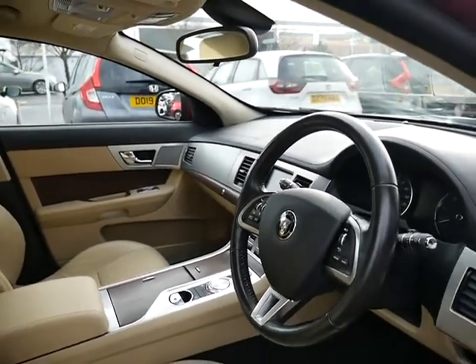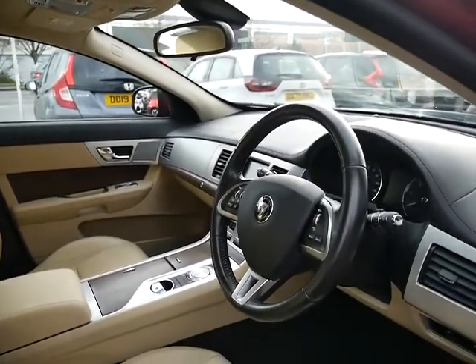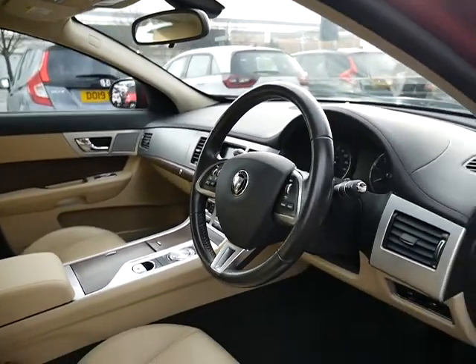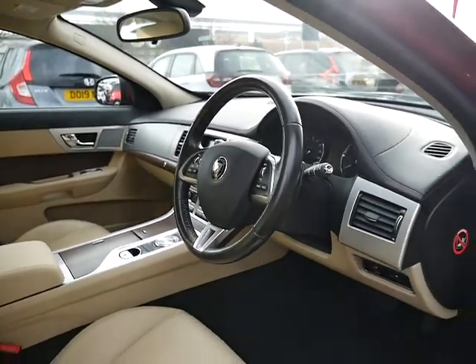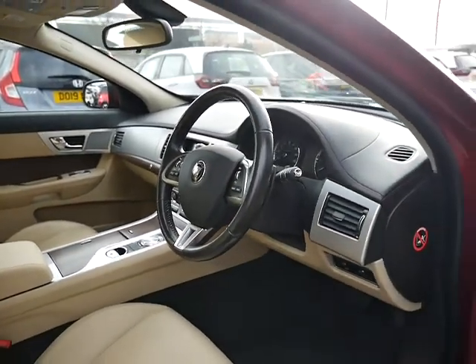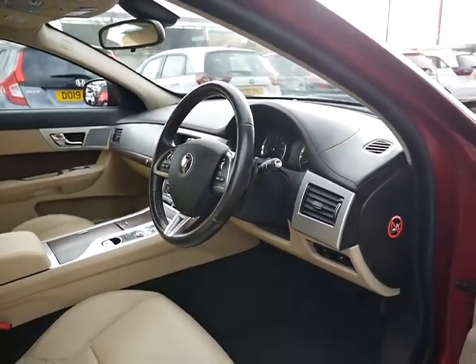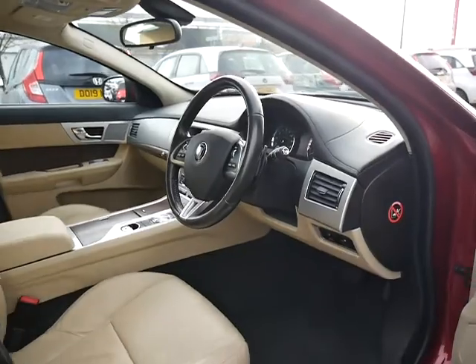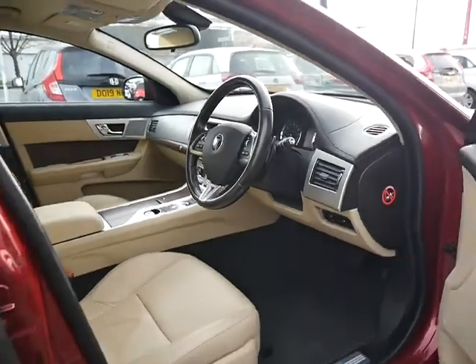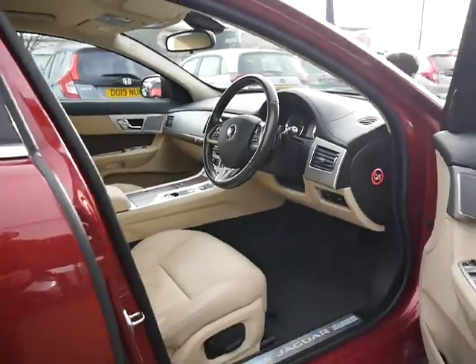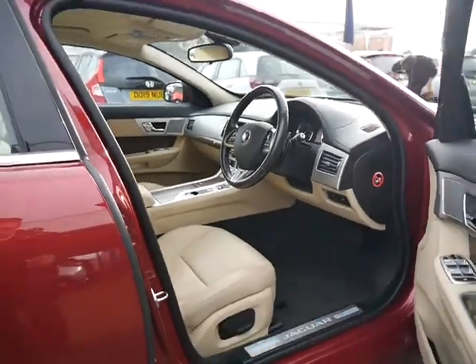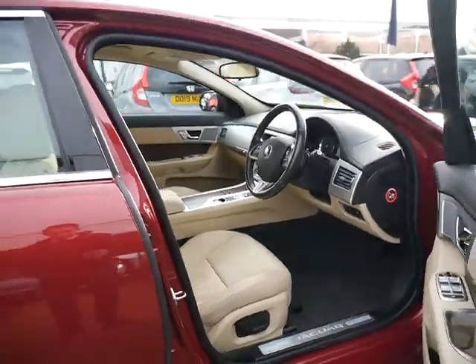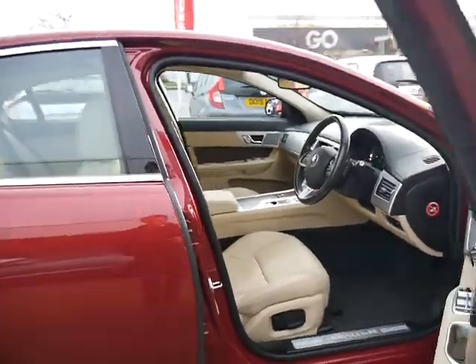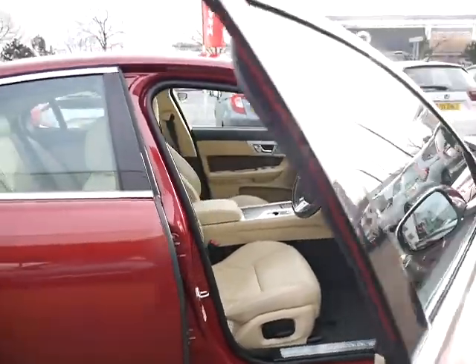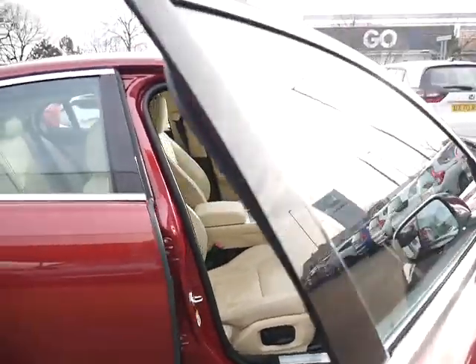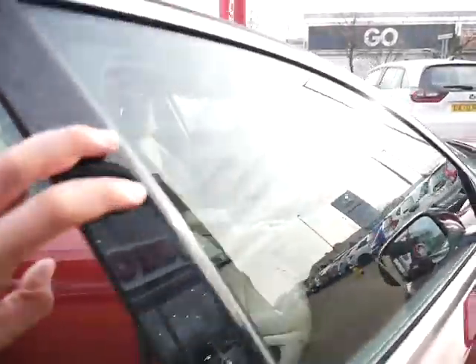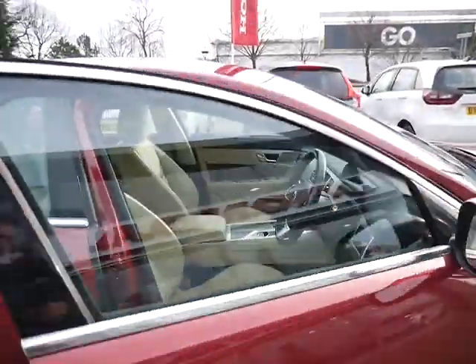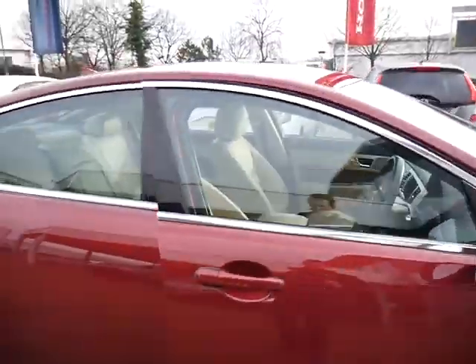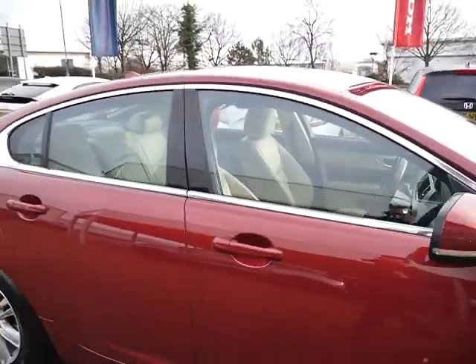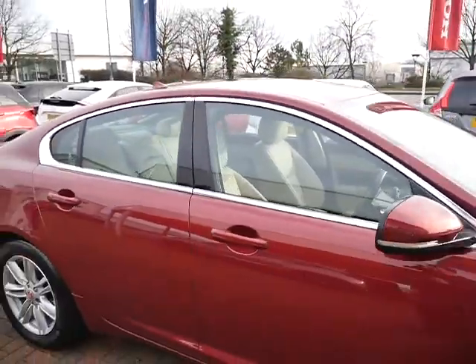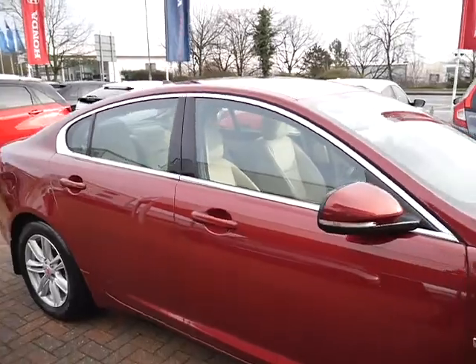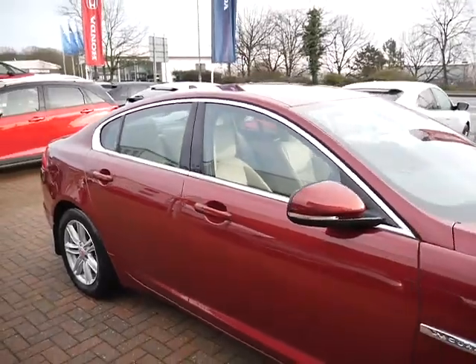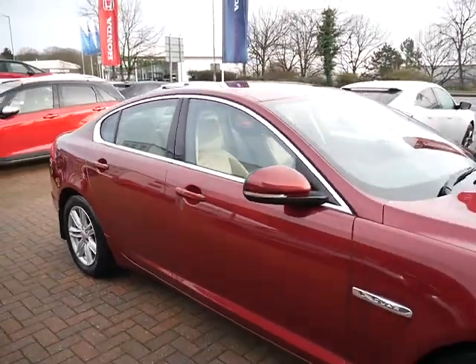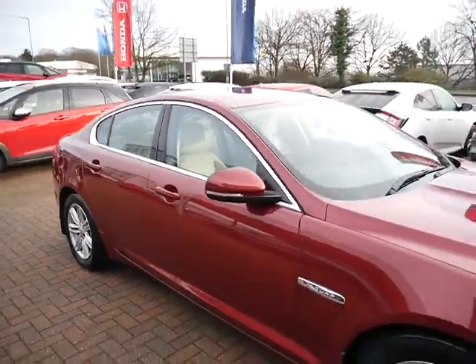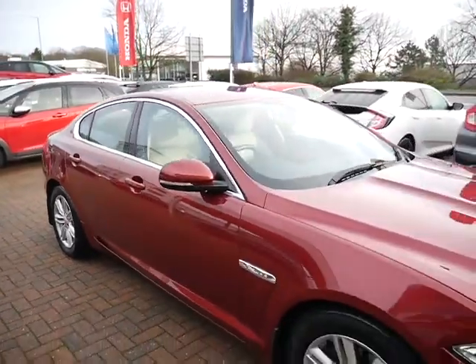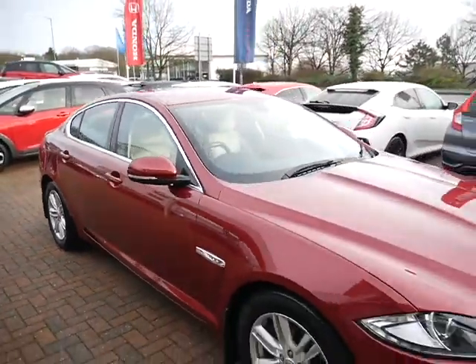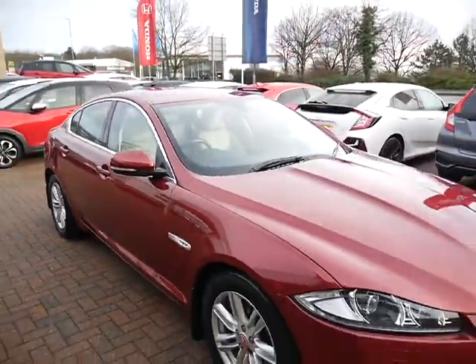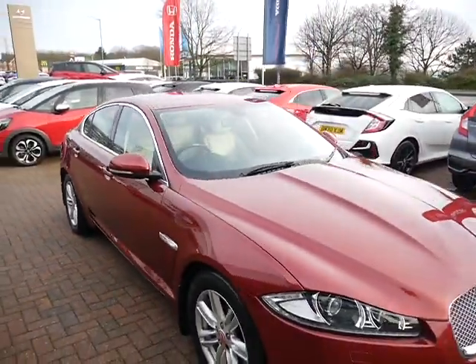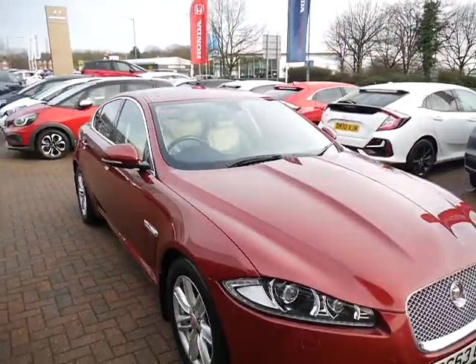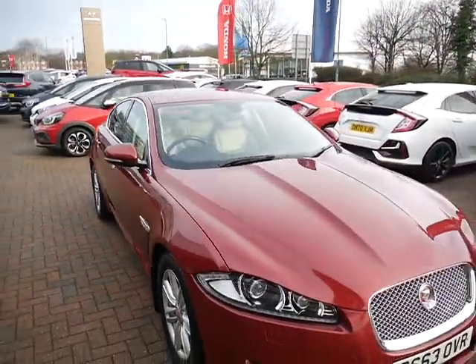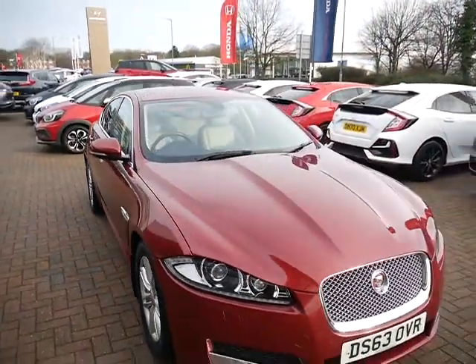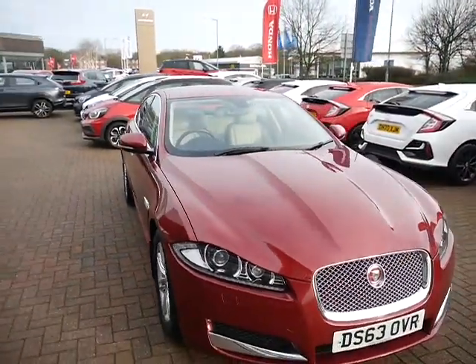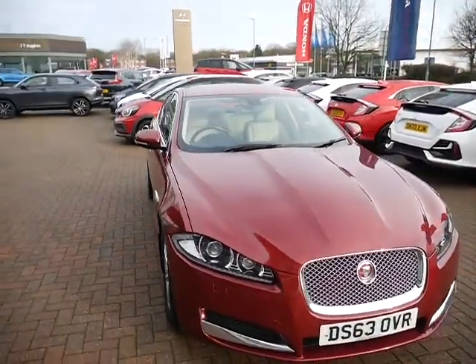It comes with two keys and full service history. This car will come with a six-month warranty as standard, with an option to extend this to 12 months if you wish.